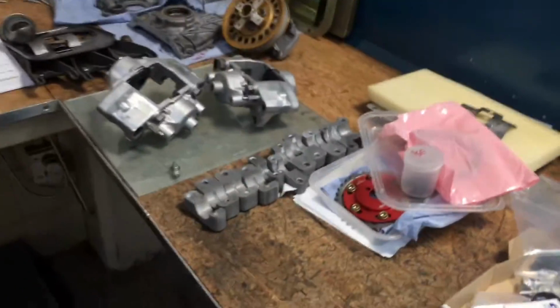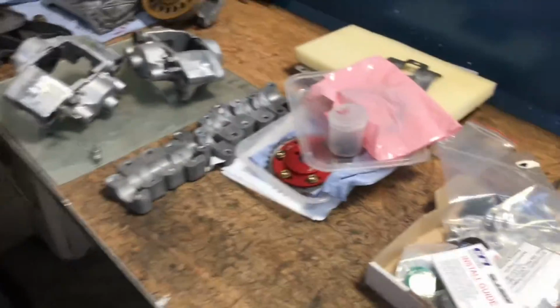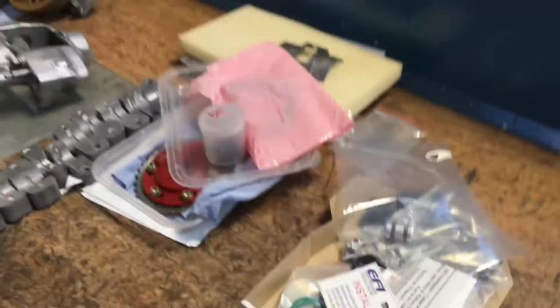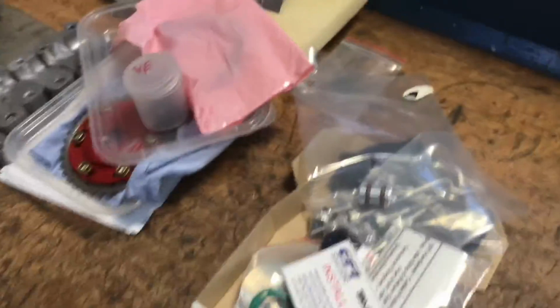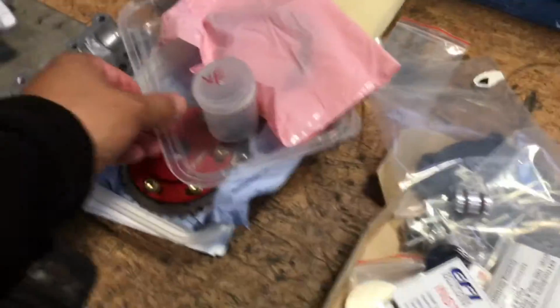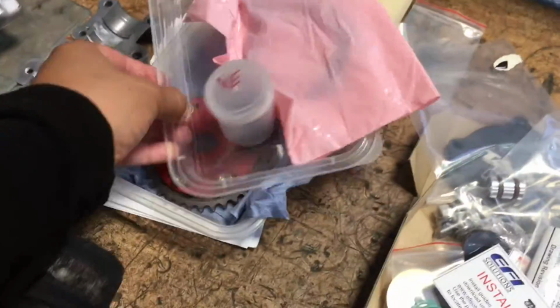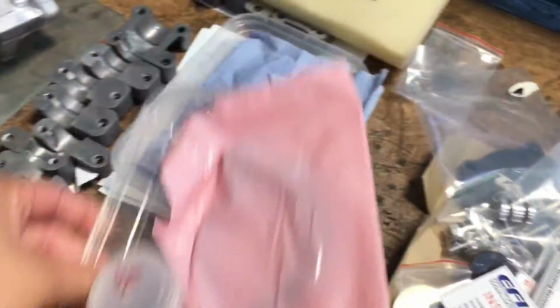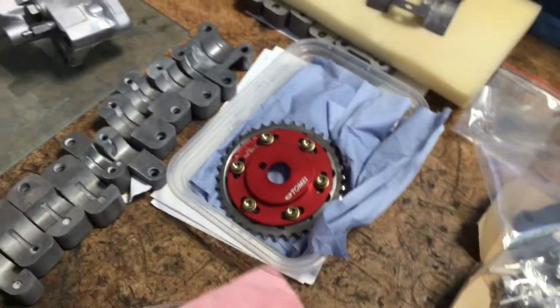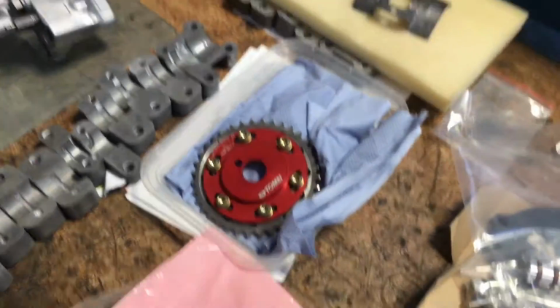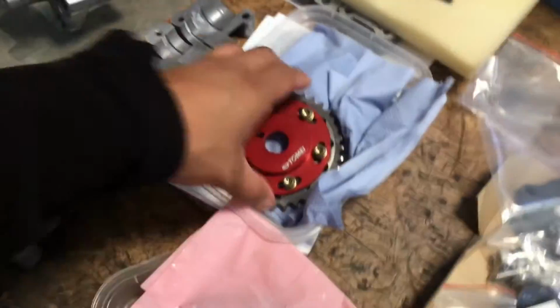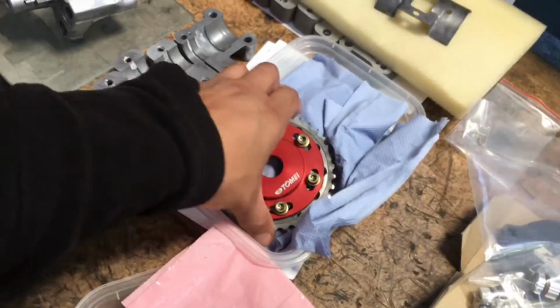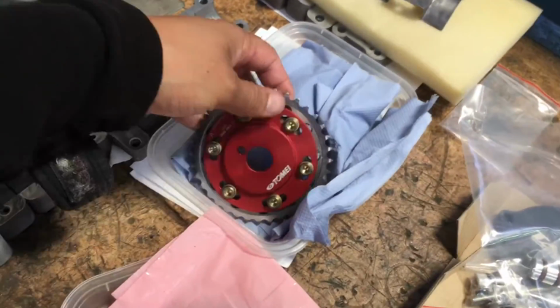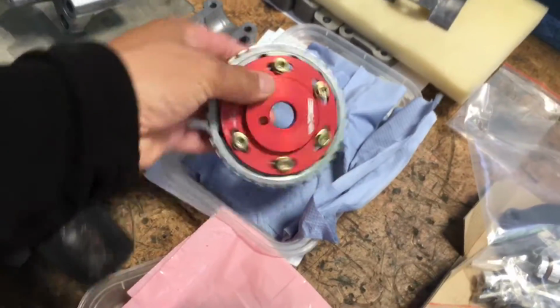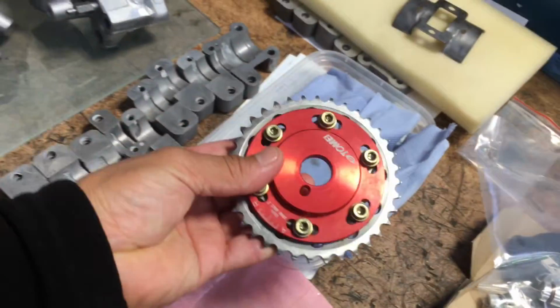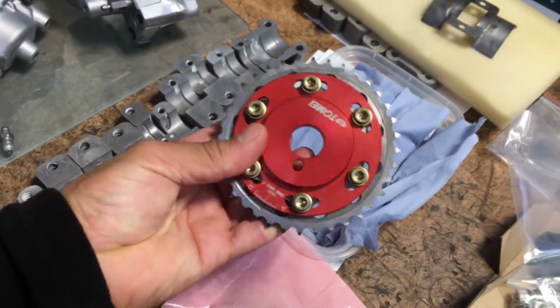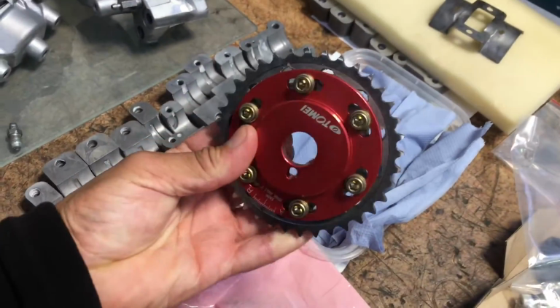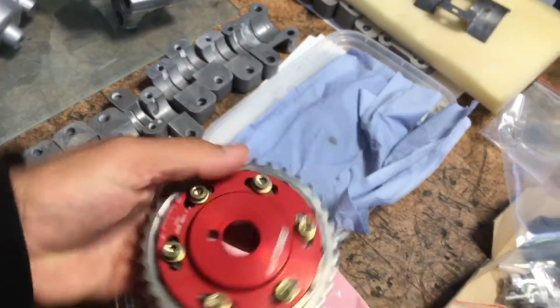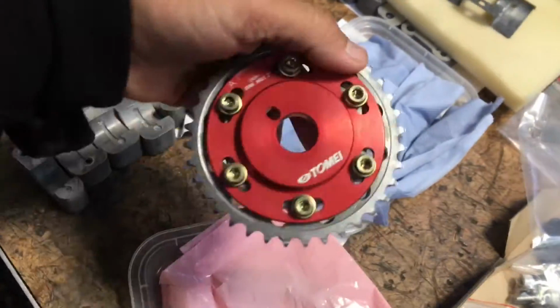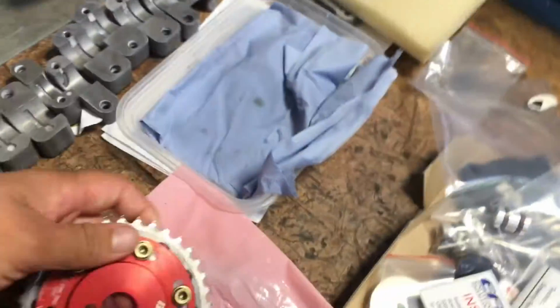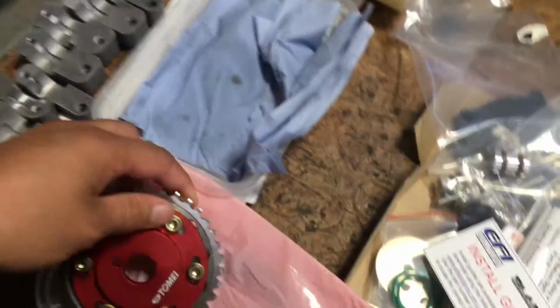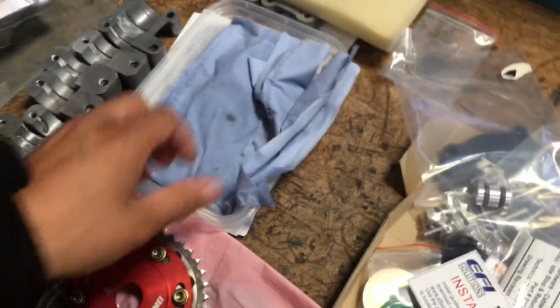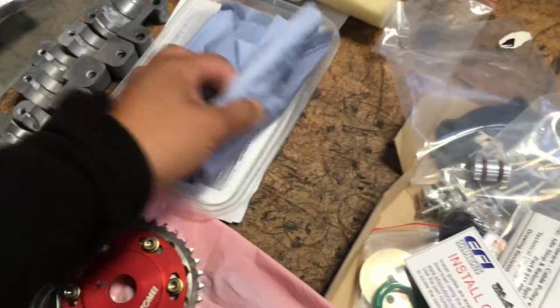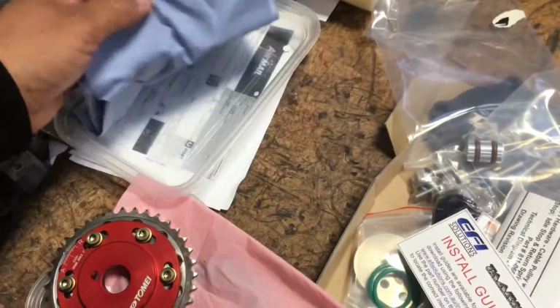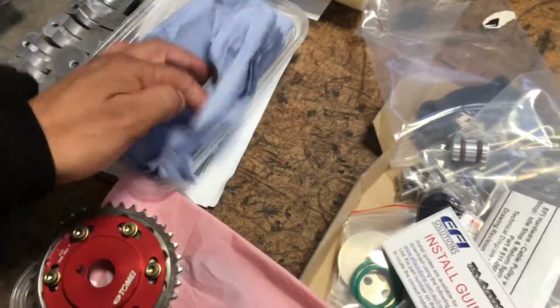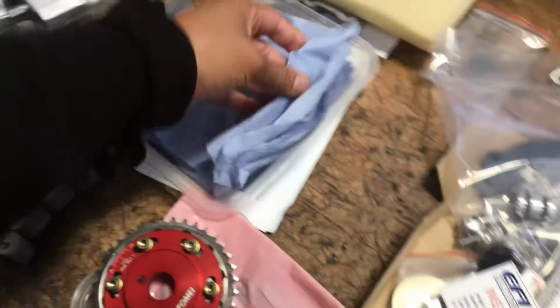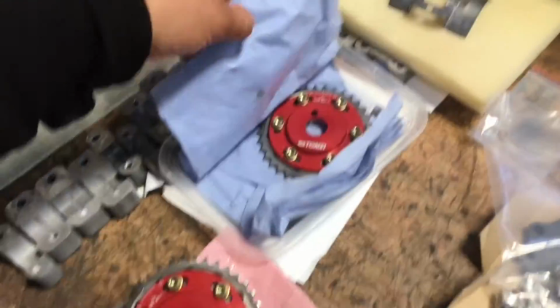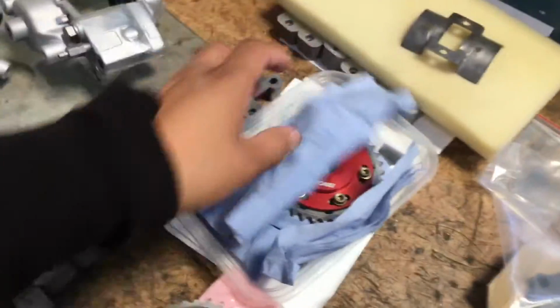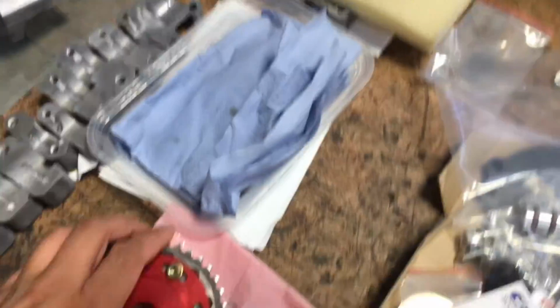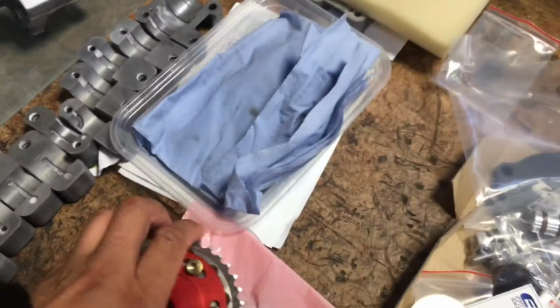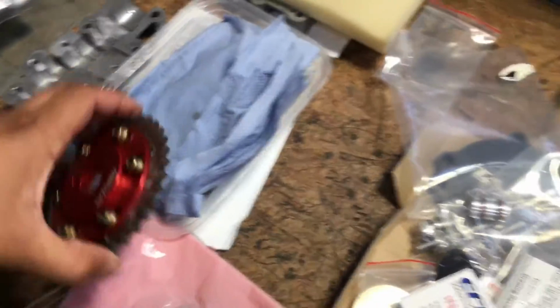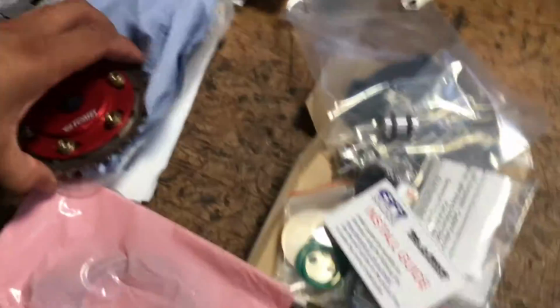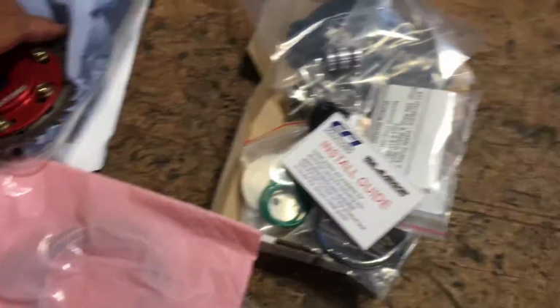Here are some of the parts that I got — these are from my old build from my 400hp S13. Some Tomei cam gears that I'm reusing, repurposing.